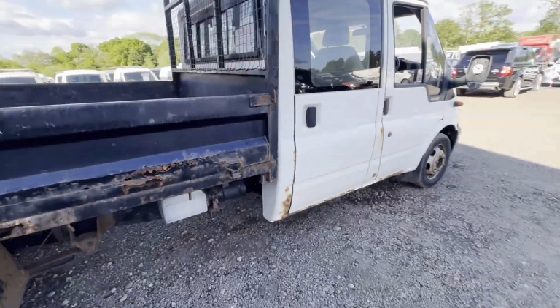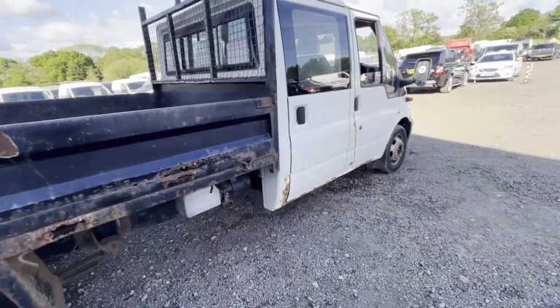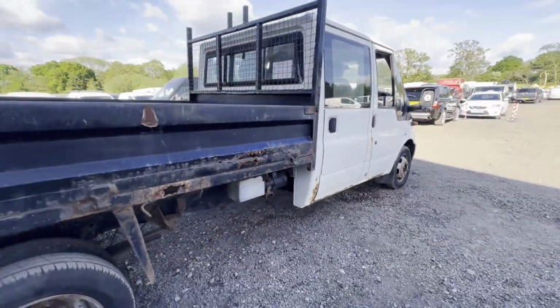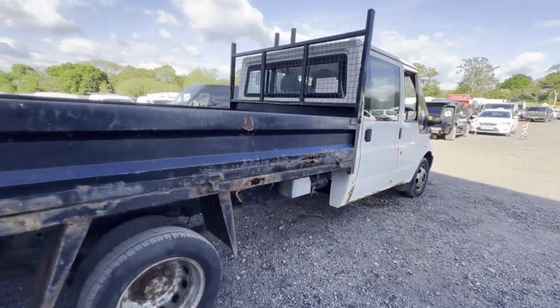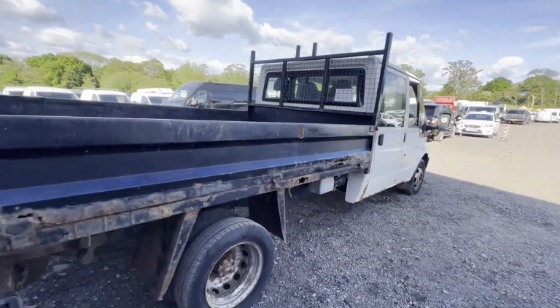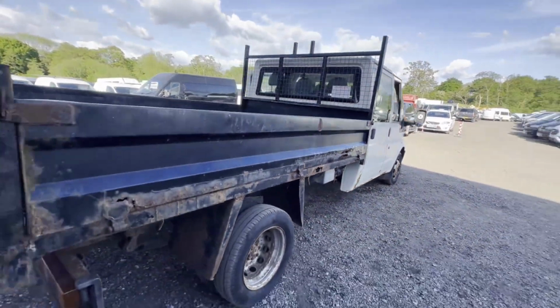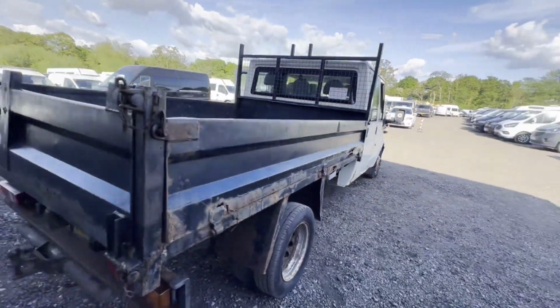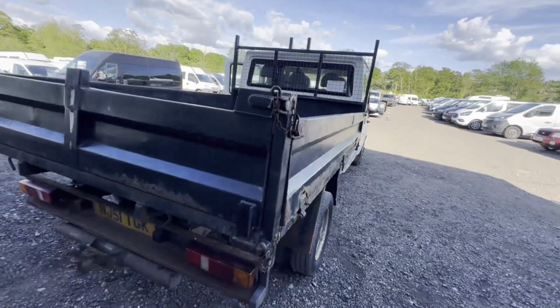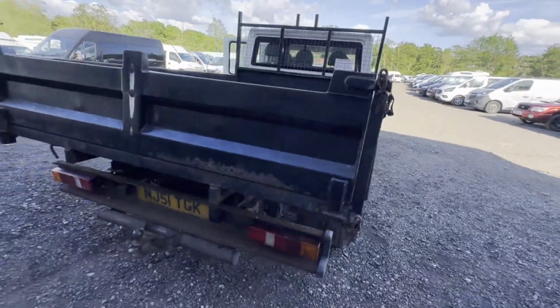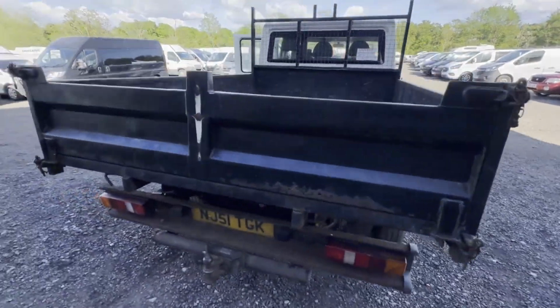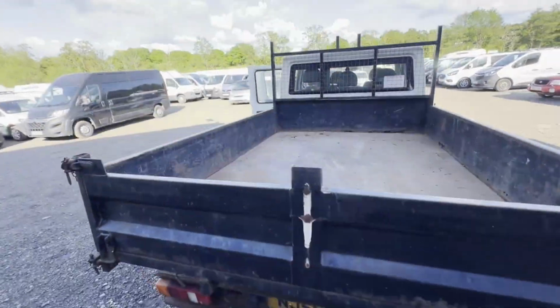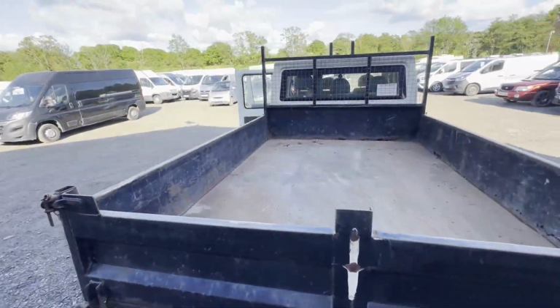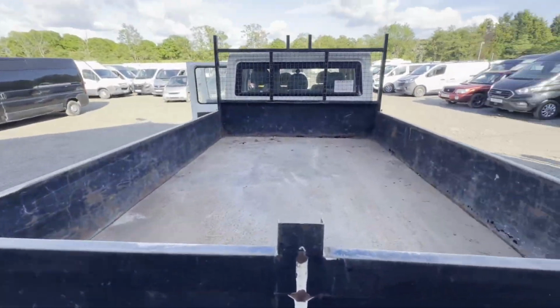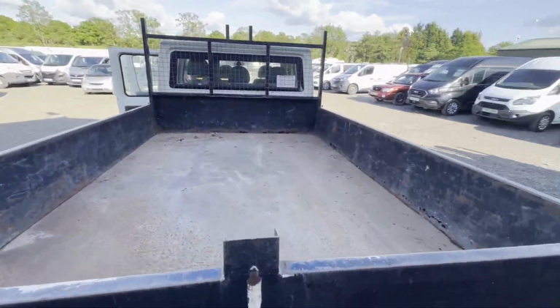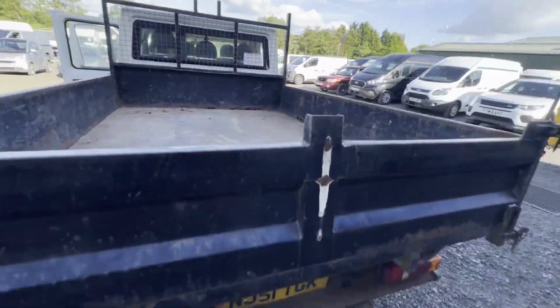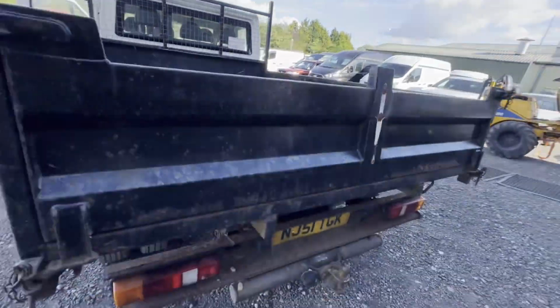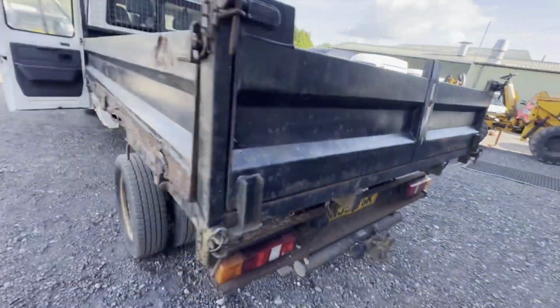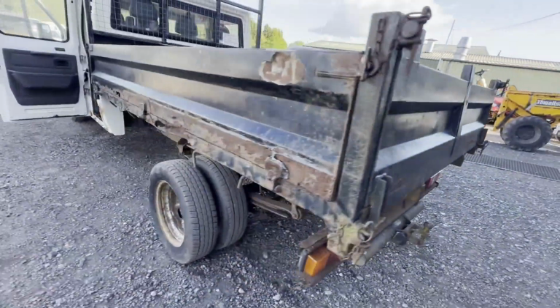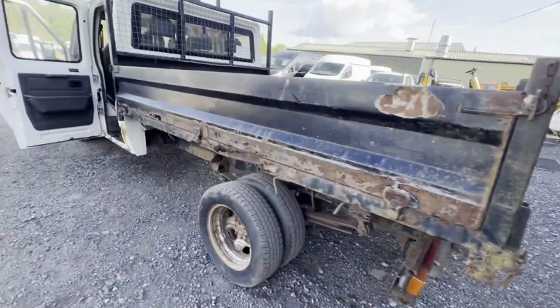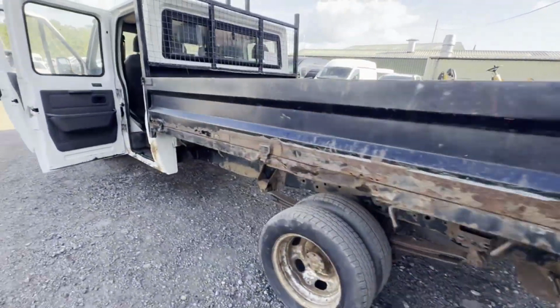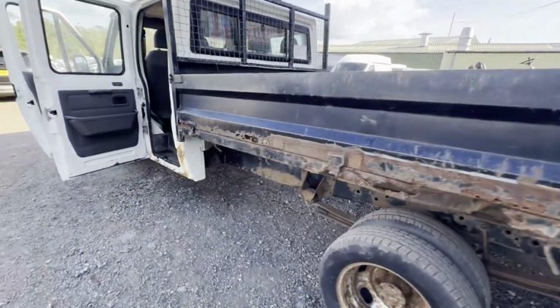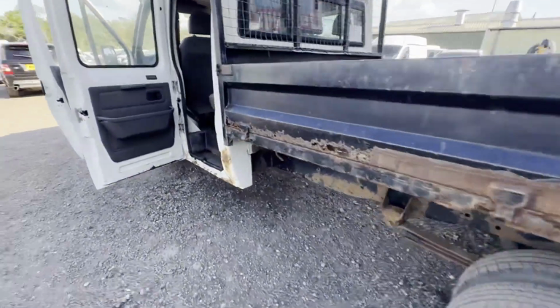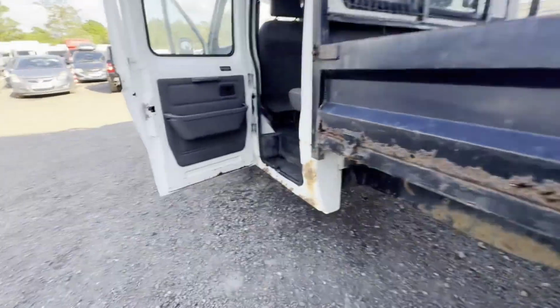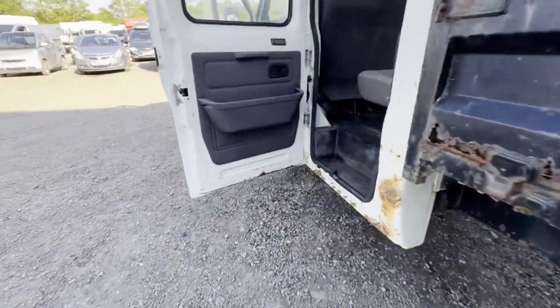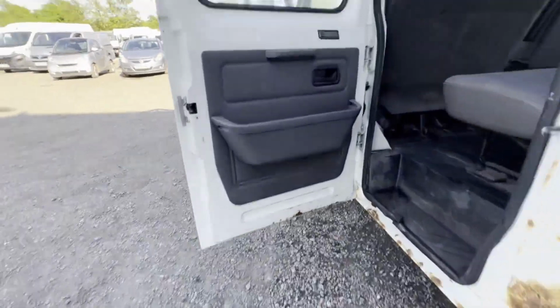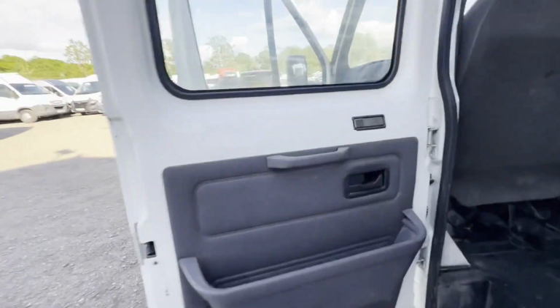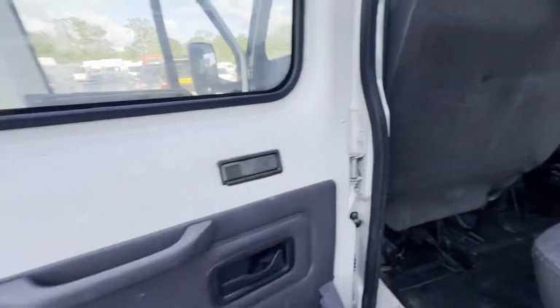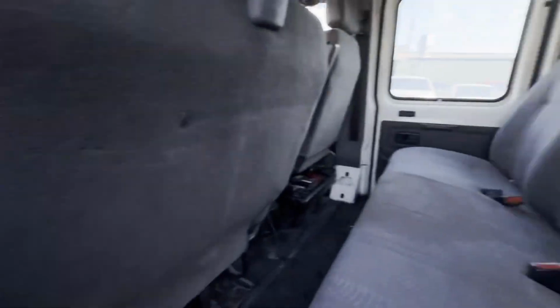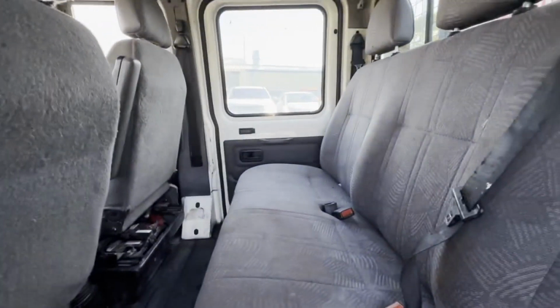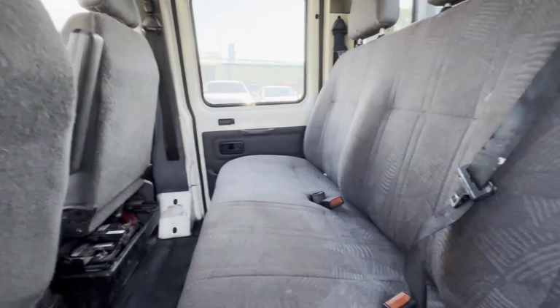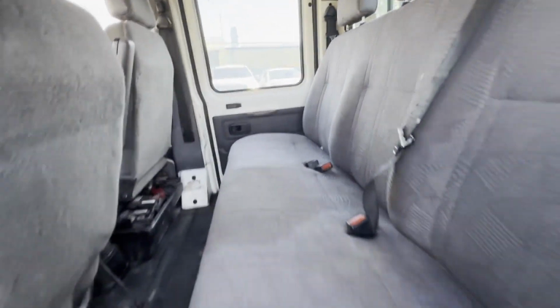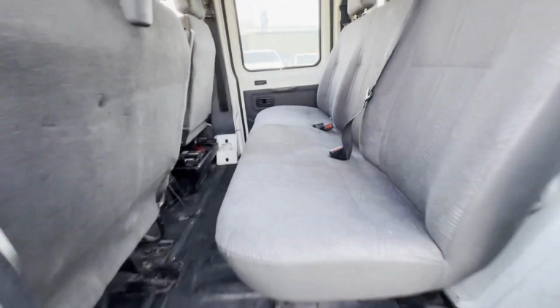Runs perfect. Gearbox, drivetrain, transmission perfect. Pulls in every gear. Brakes are not the best. MOT has expired.